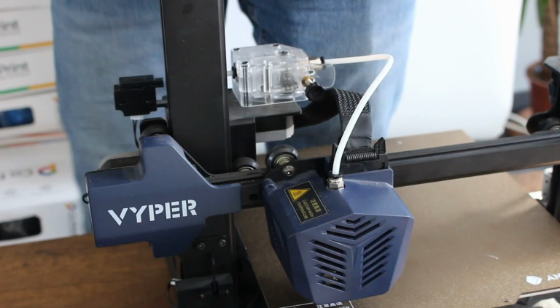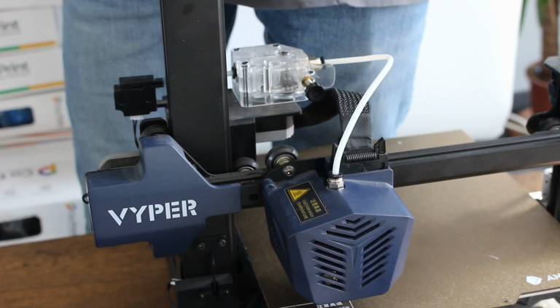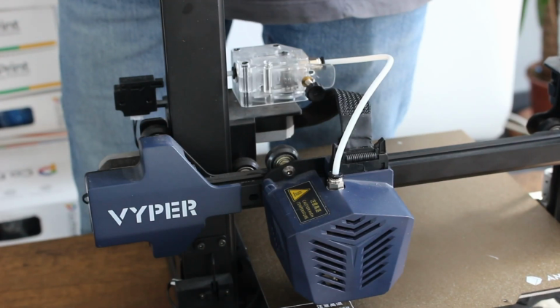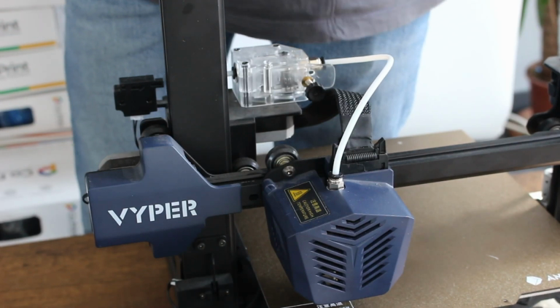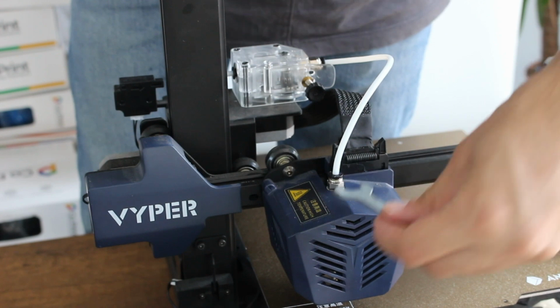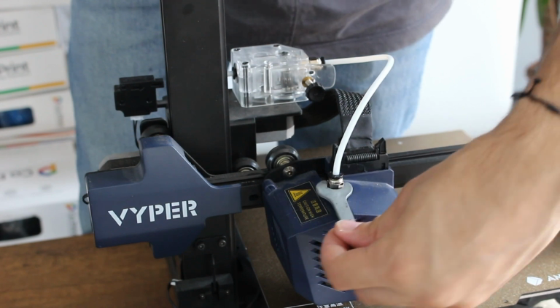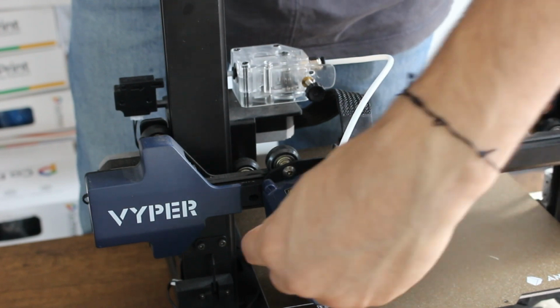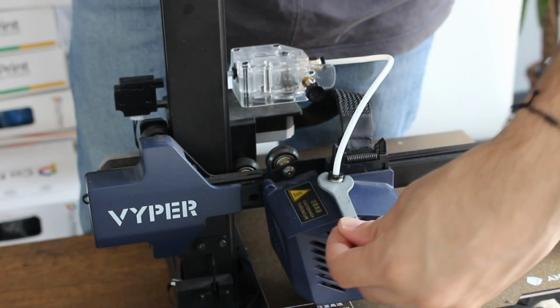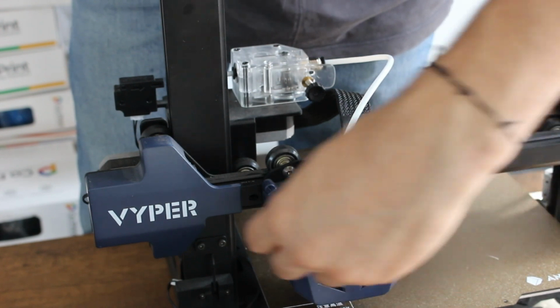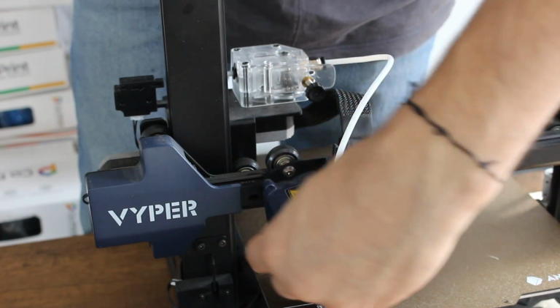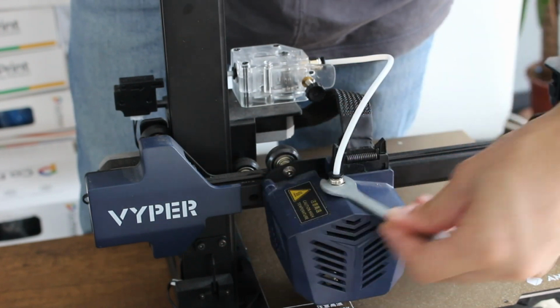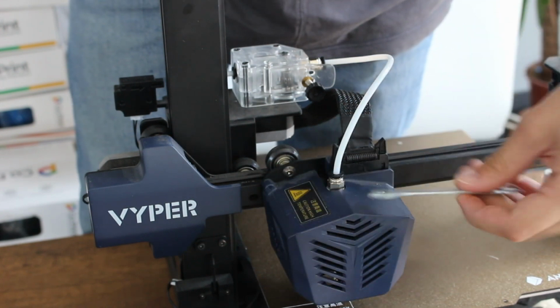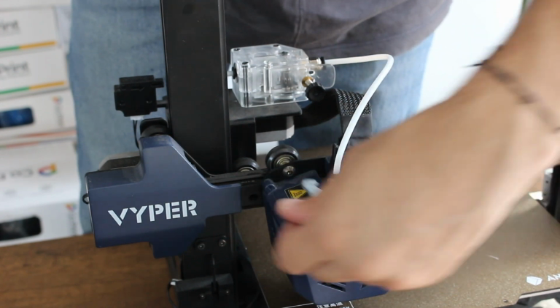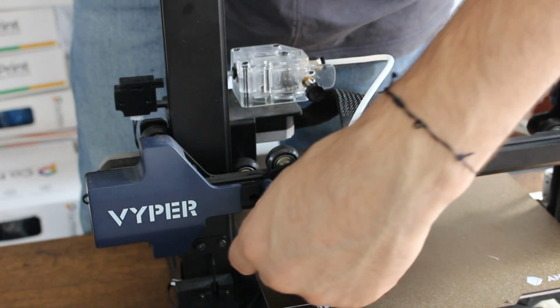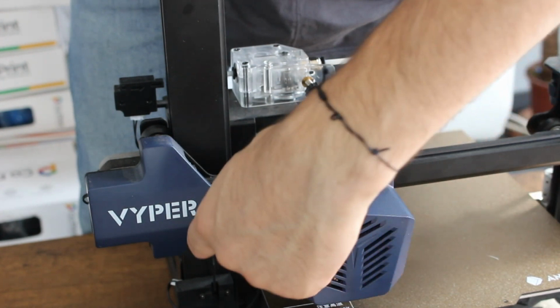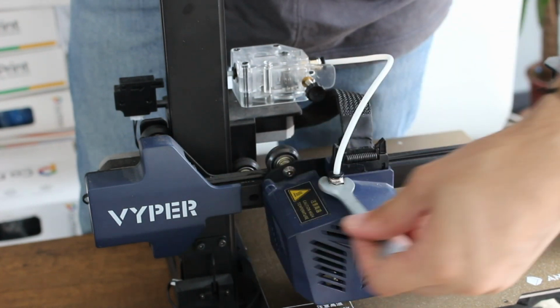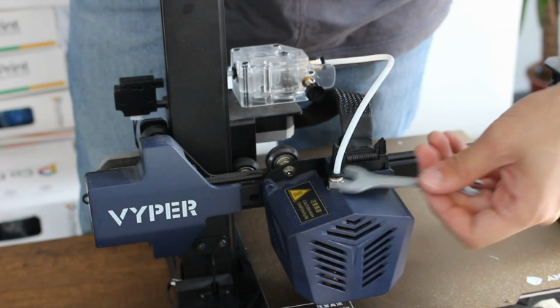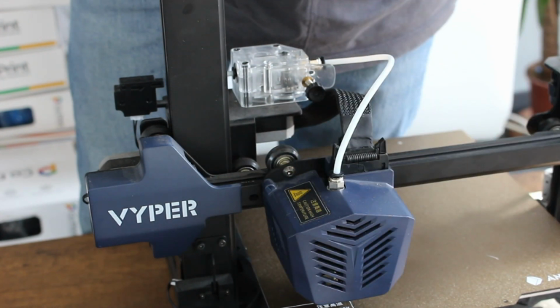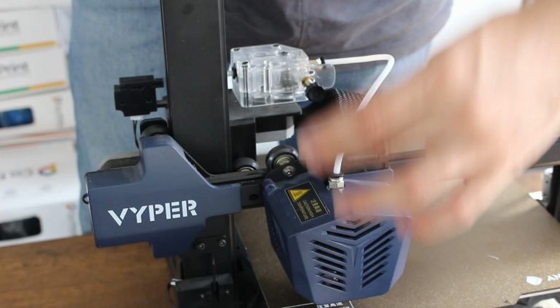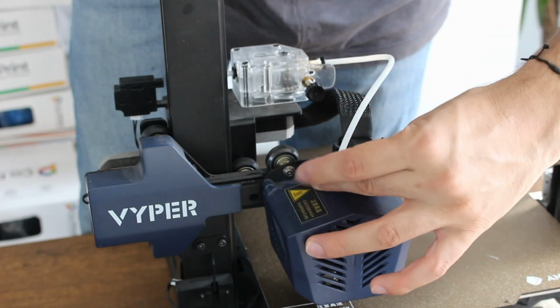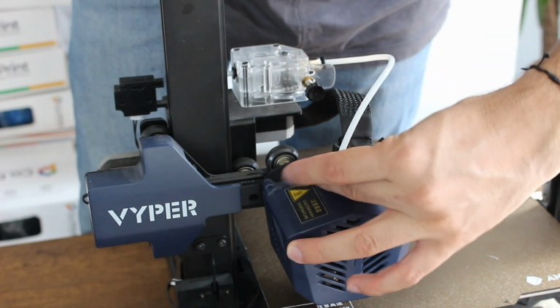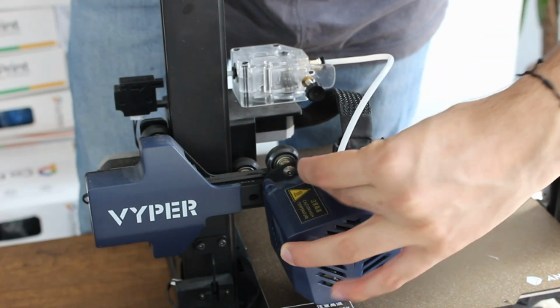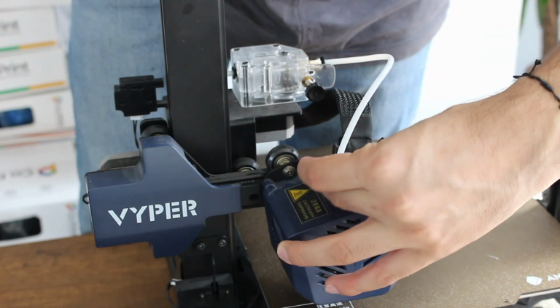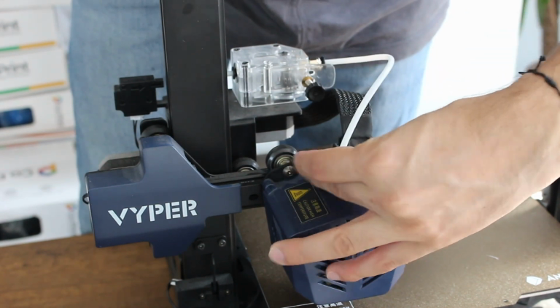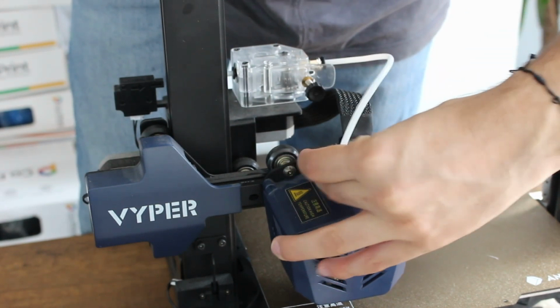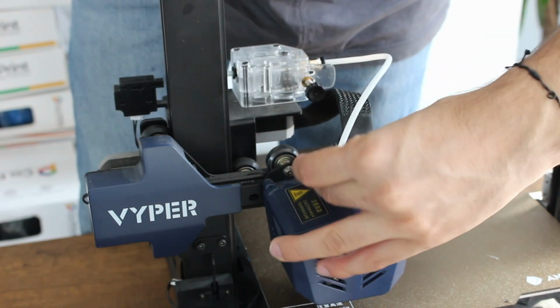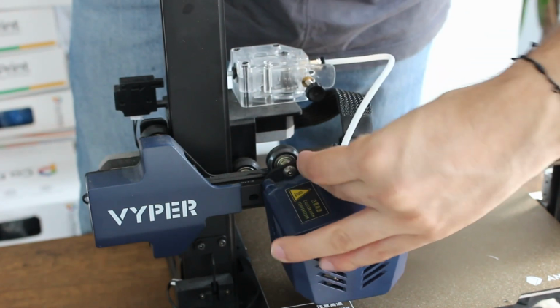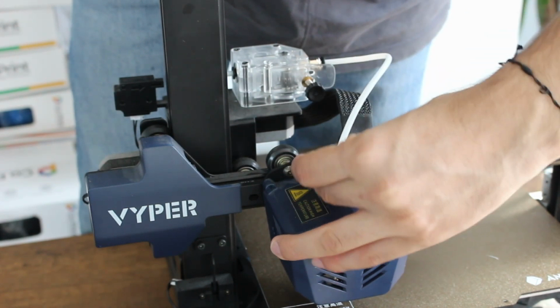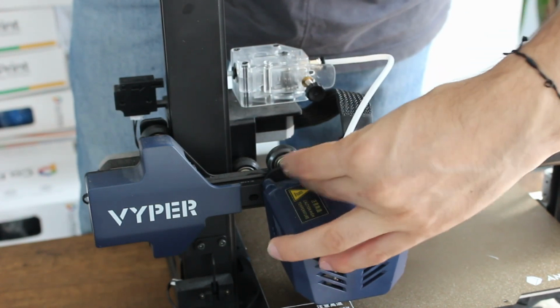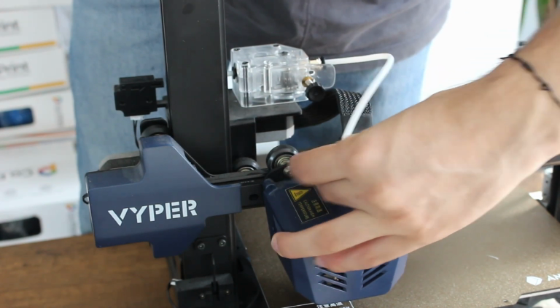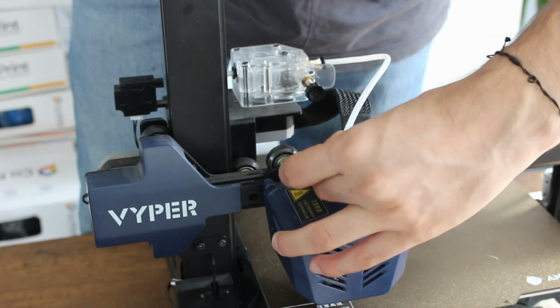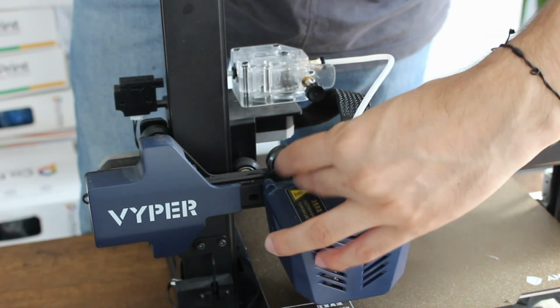As you can see, with the help of the tool, we are going to remove the PTFE tube from the hotend and BMG extruder.